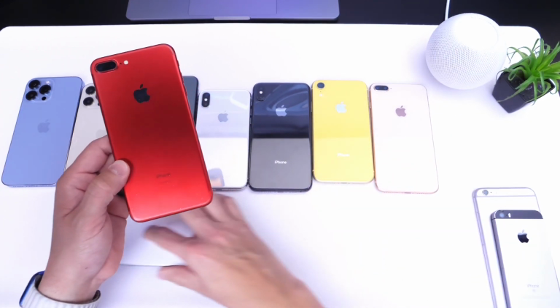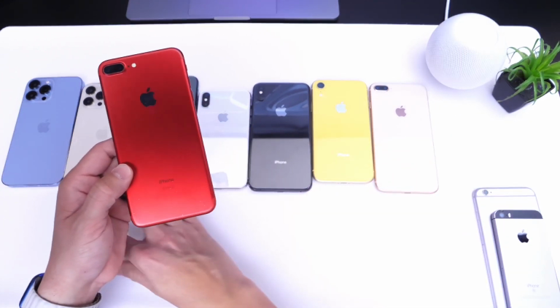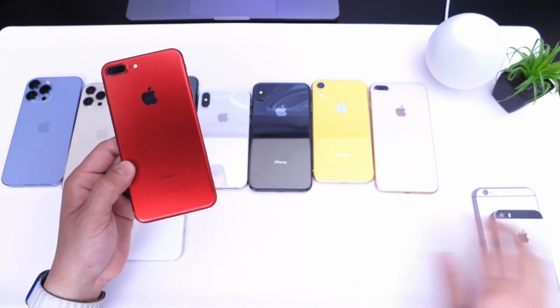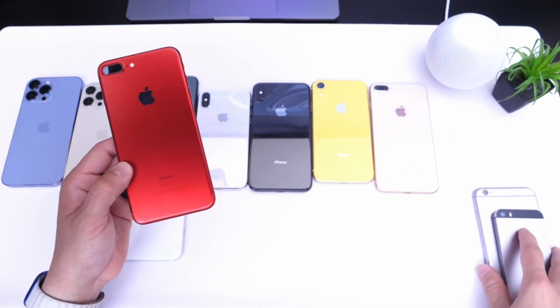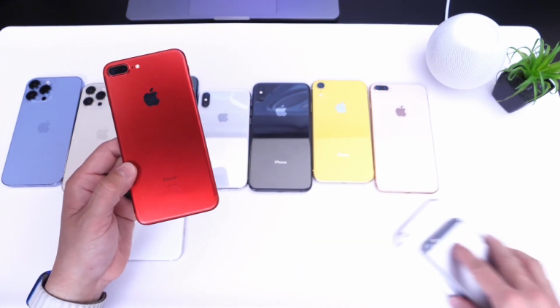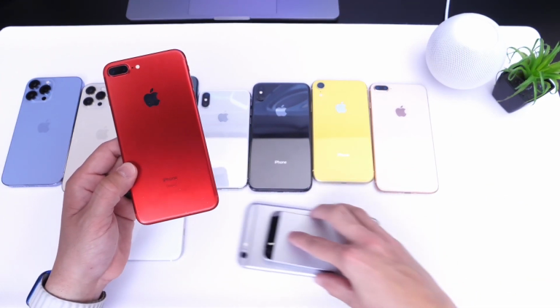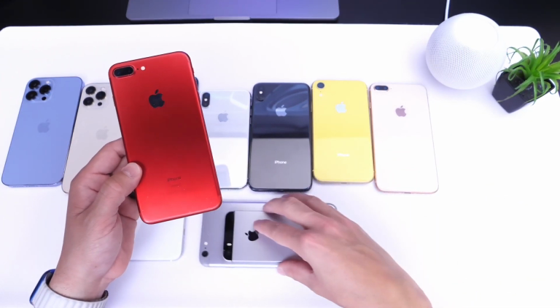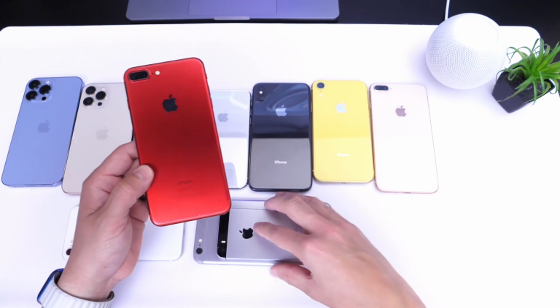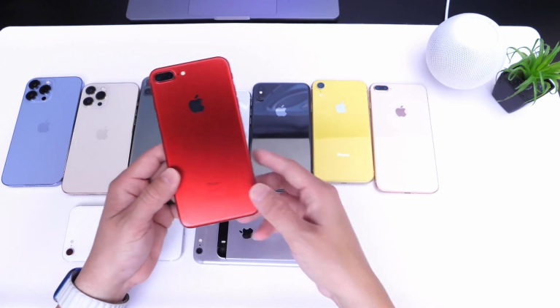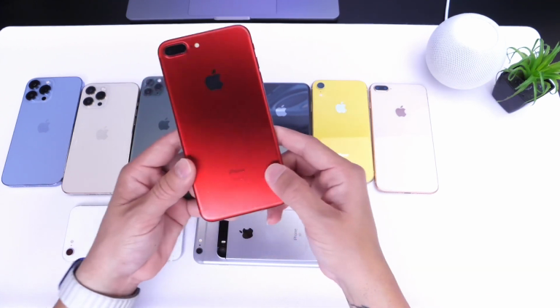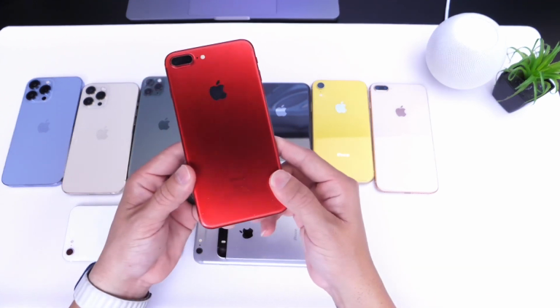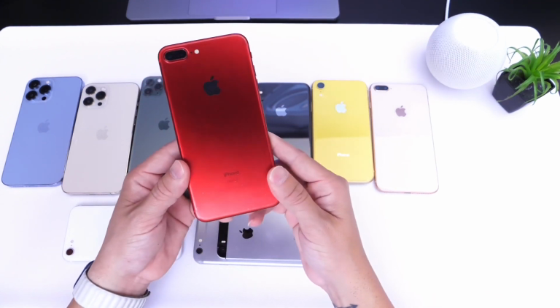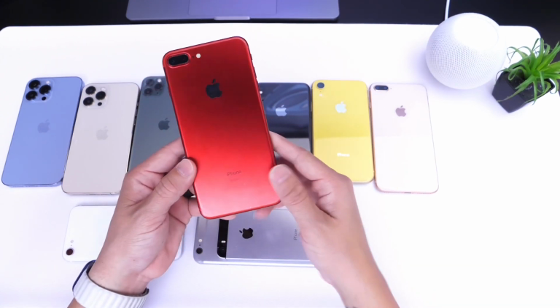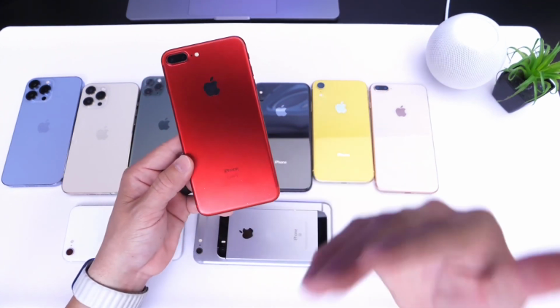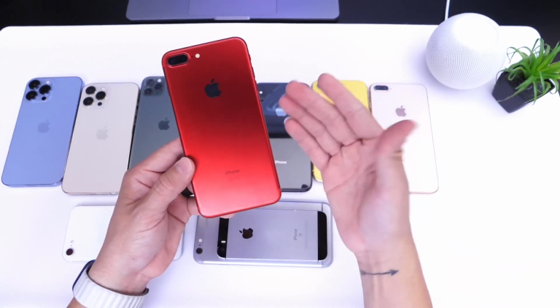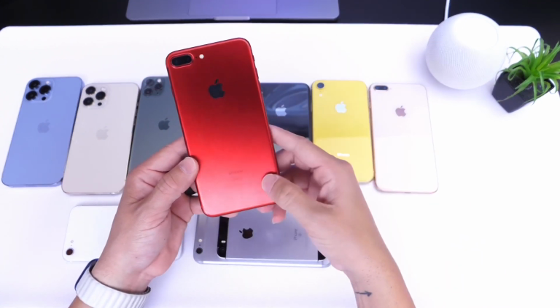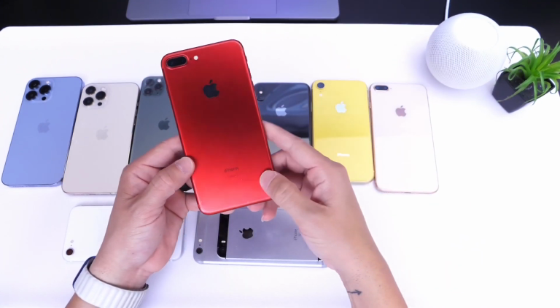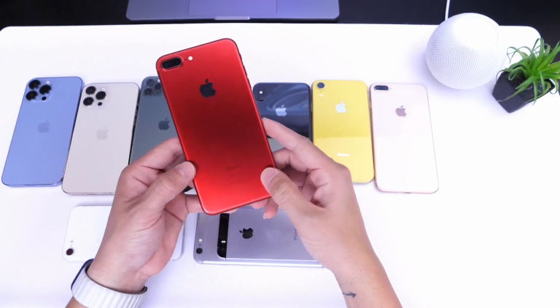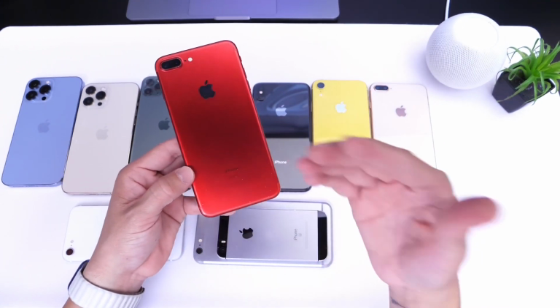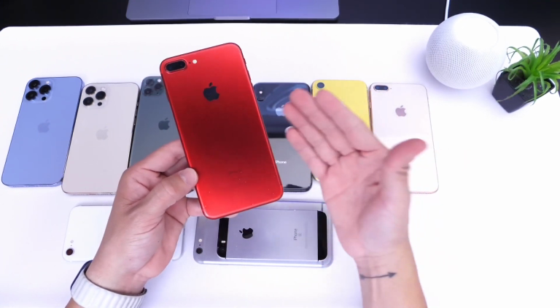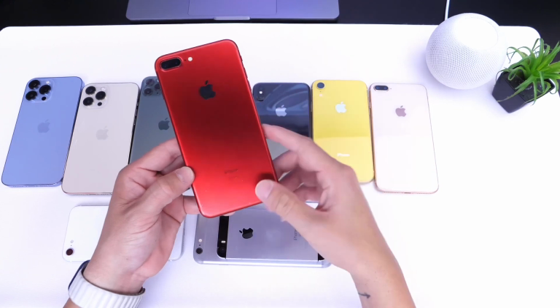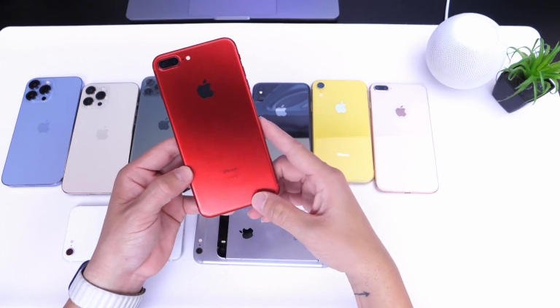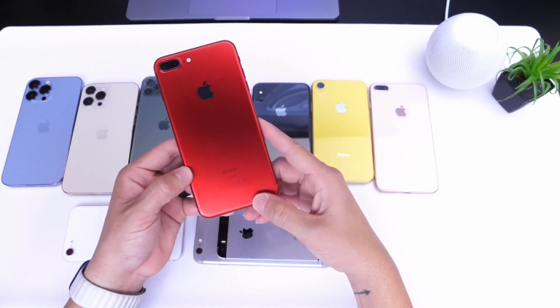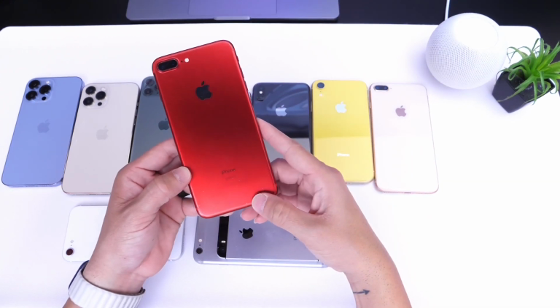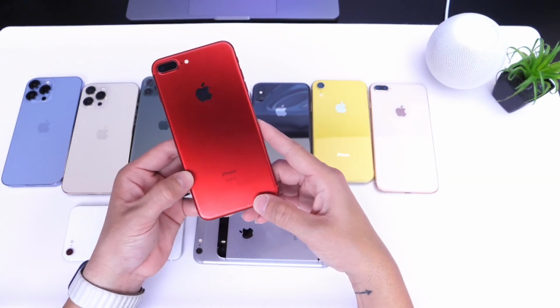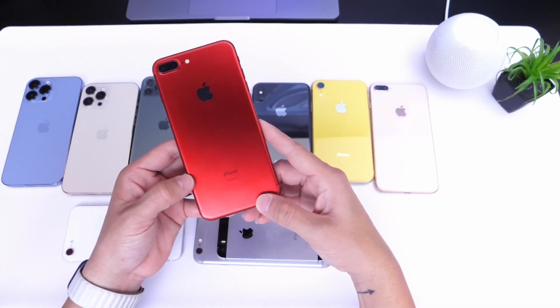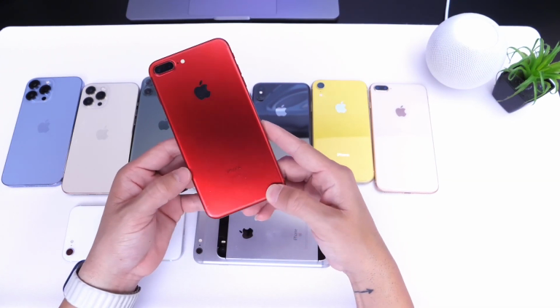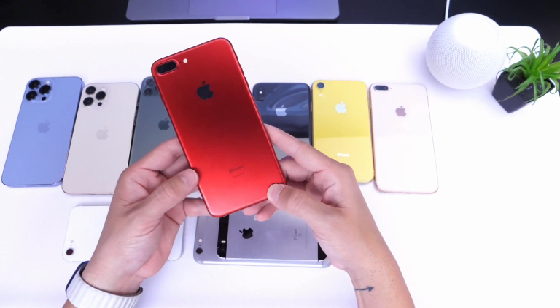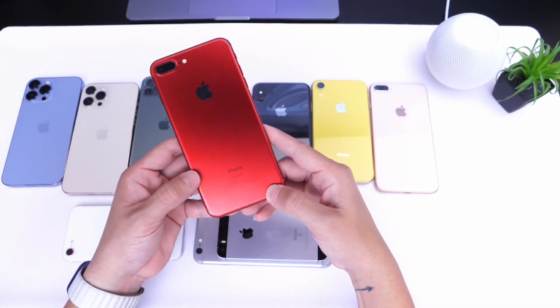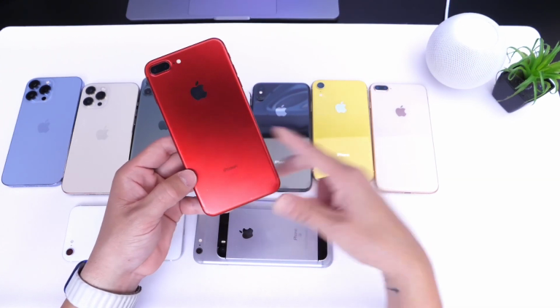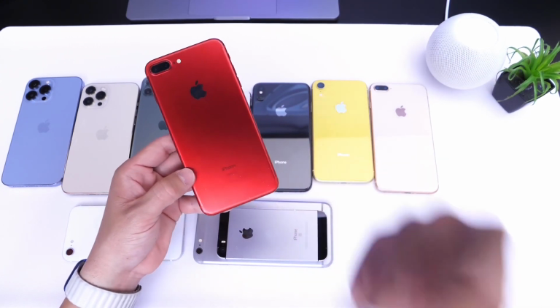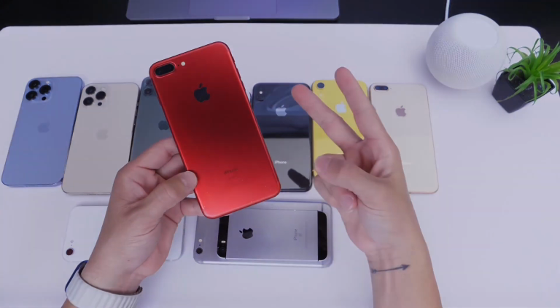Let me know in the comments if you'd like to see an iPad video in terms of software support. We're about 10 days away from seeing the first beta. Thank you for watching — have a great weekend and I'll see you on the next one.